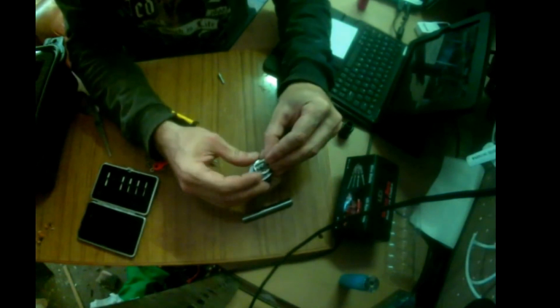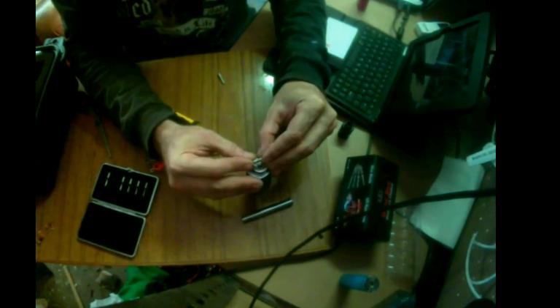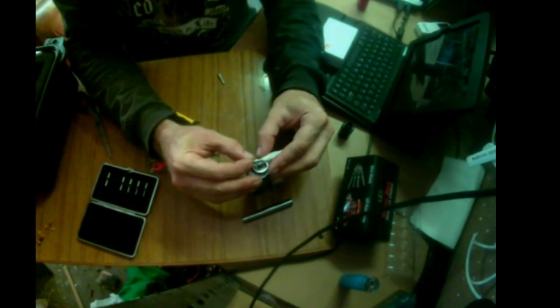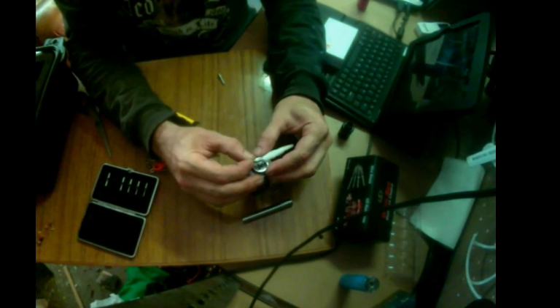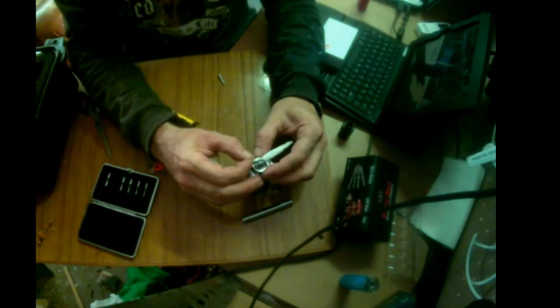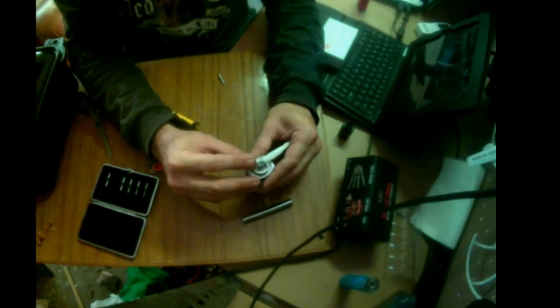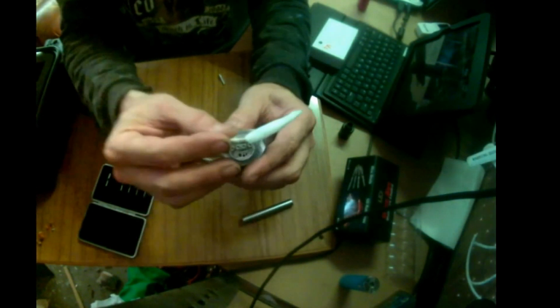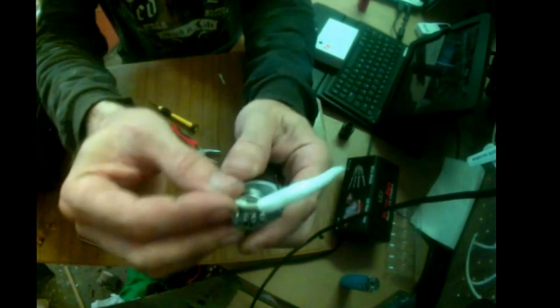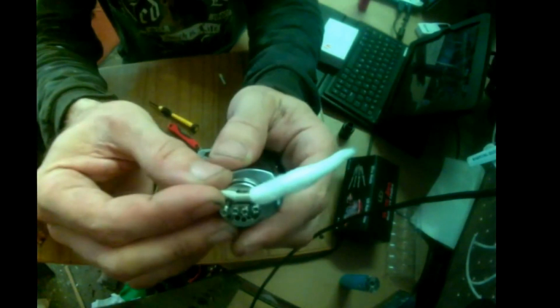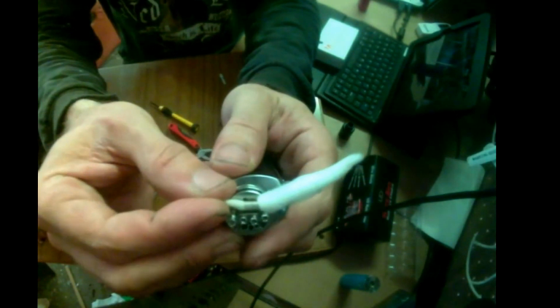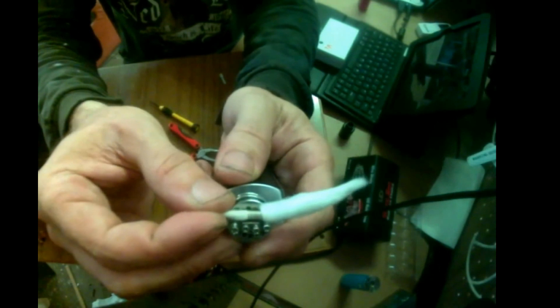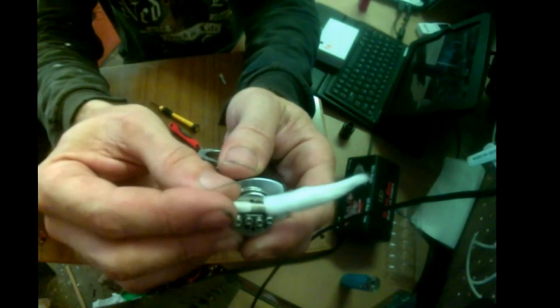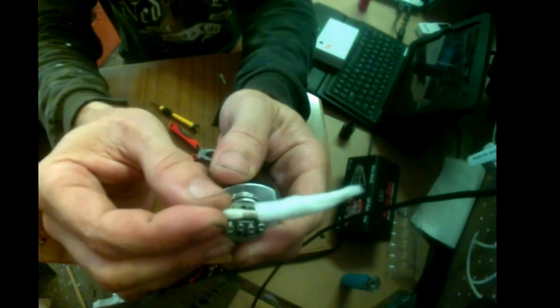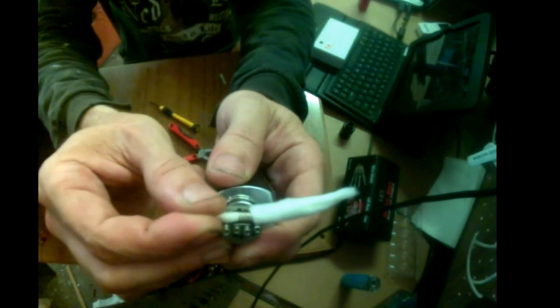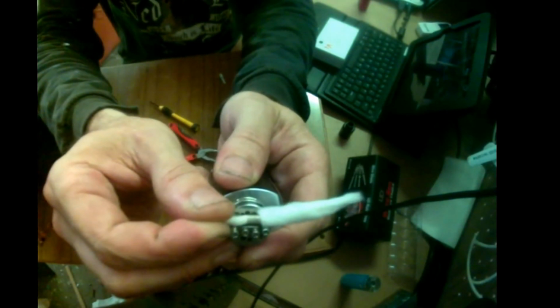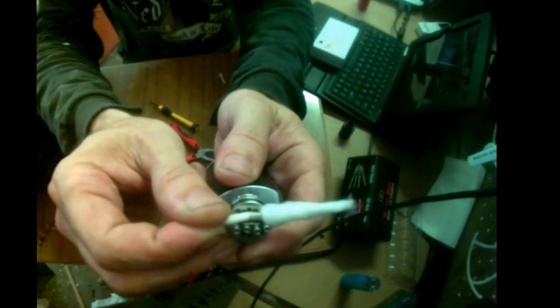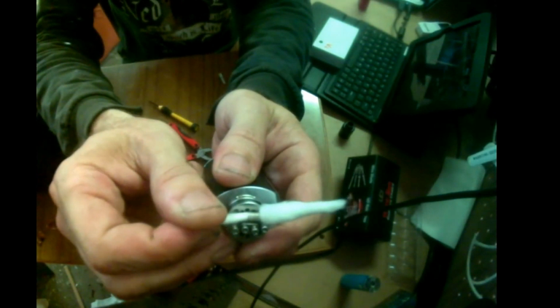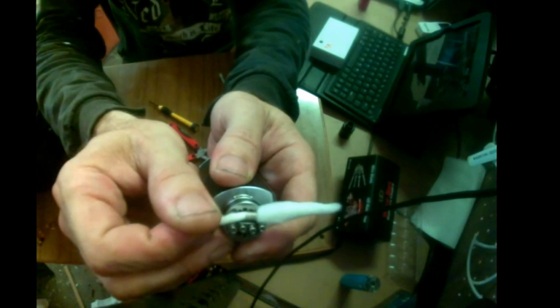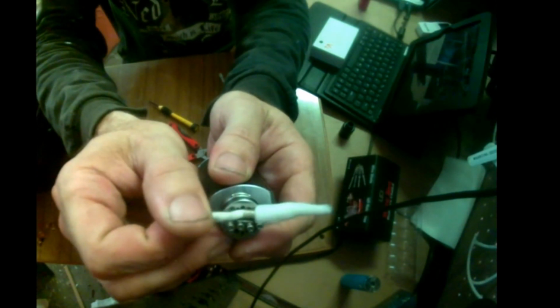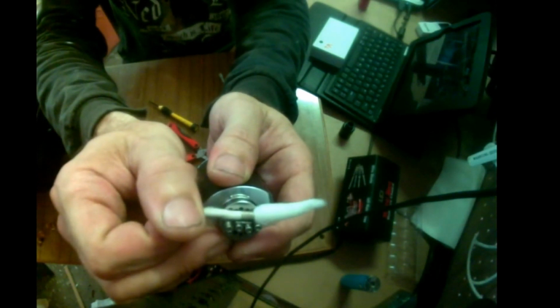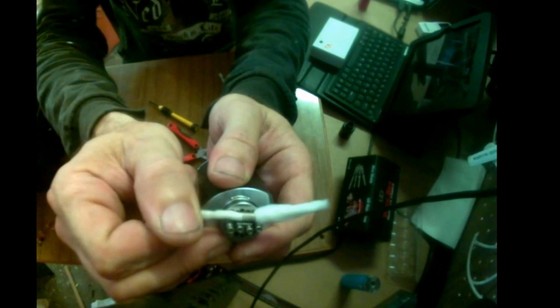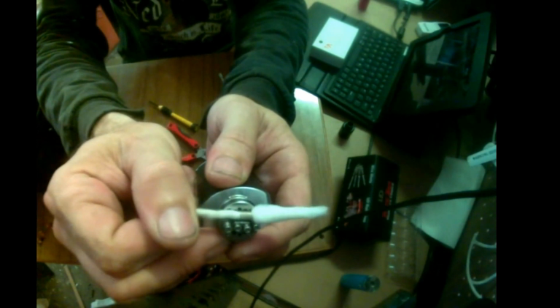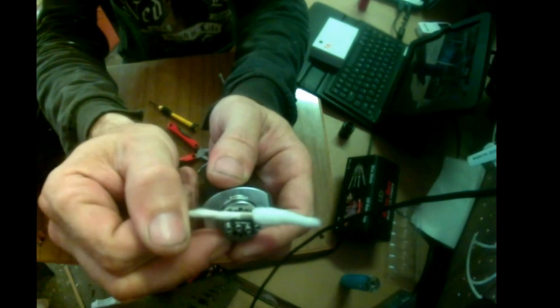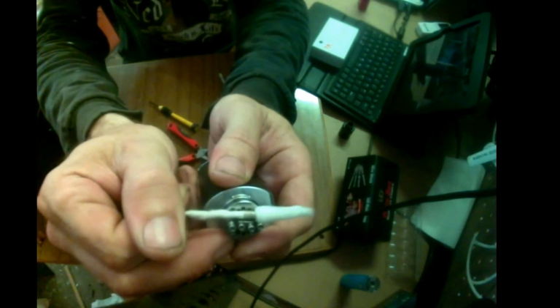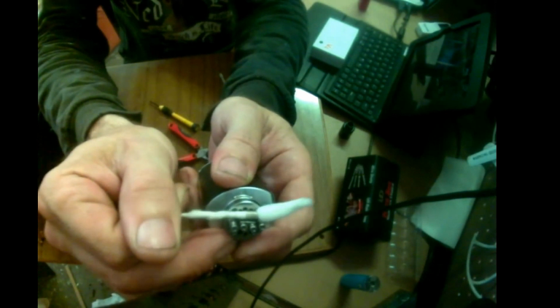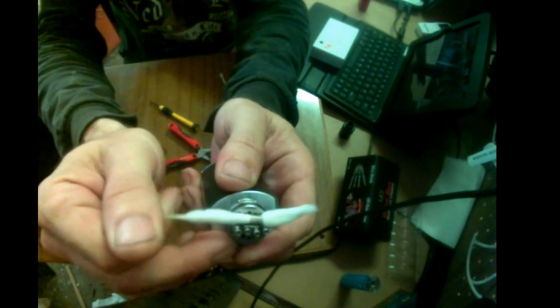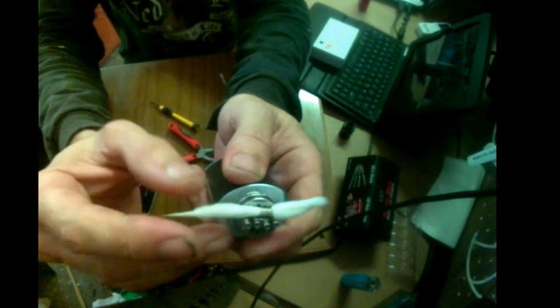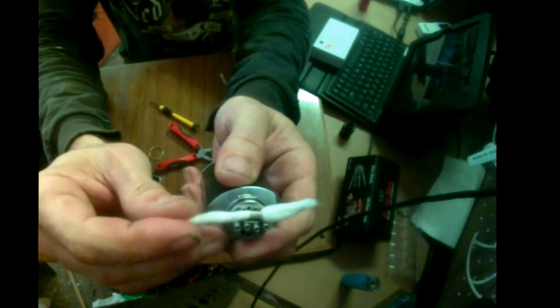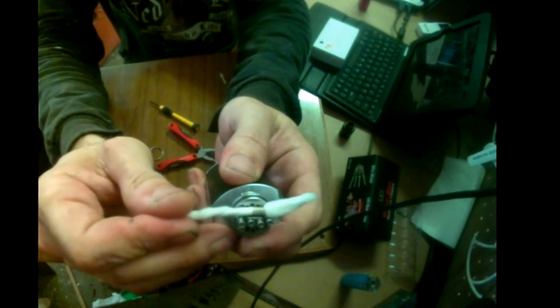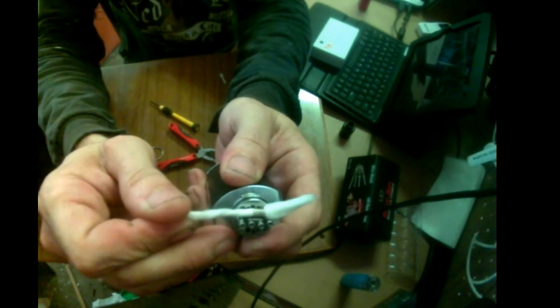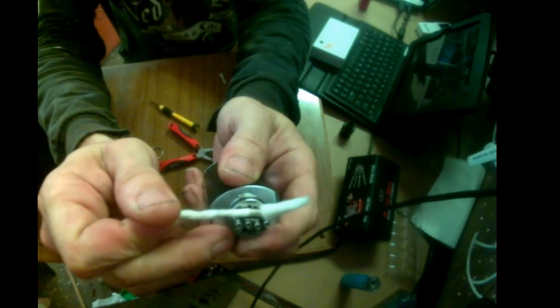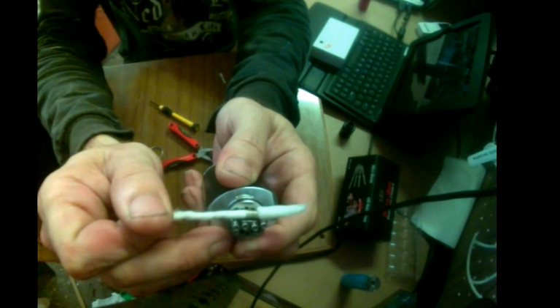And through we go. And remember, as we pull through, we twist — see it twist. Pull and twist.